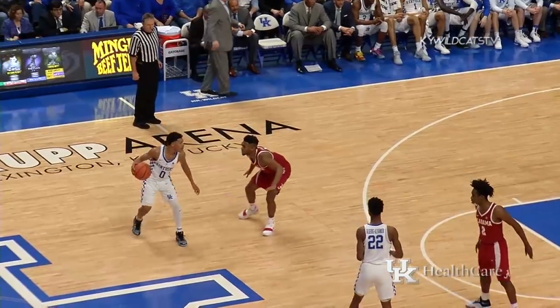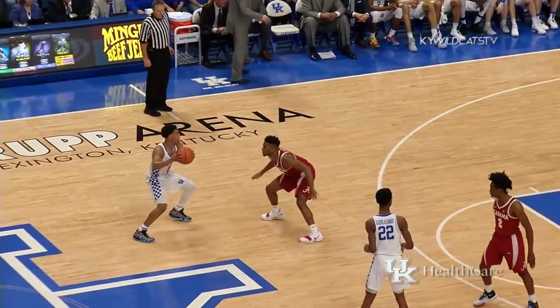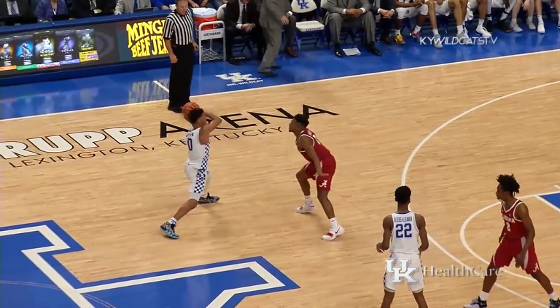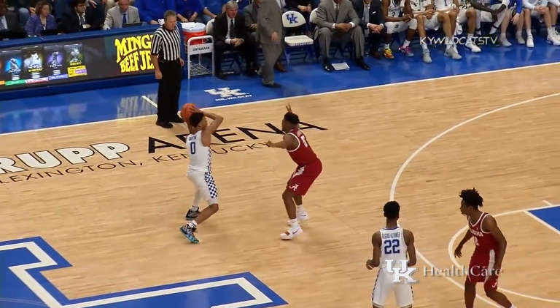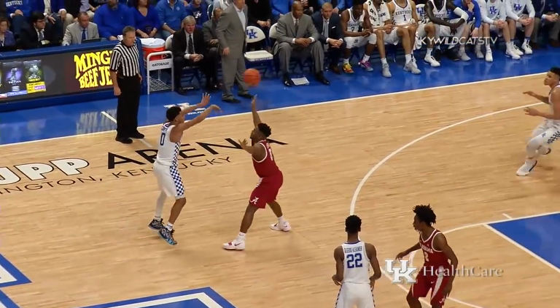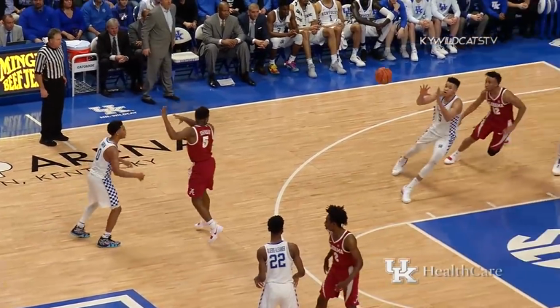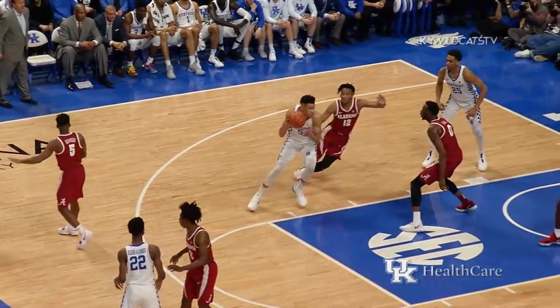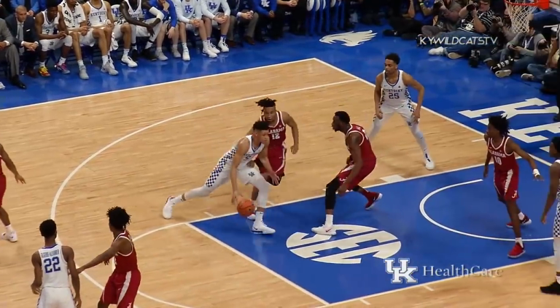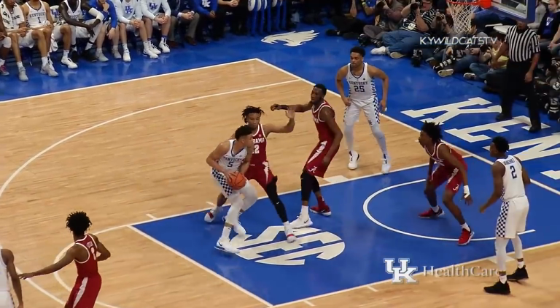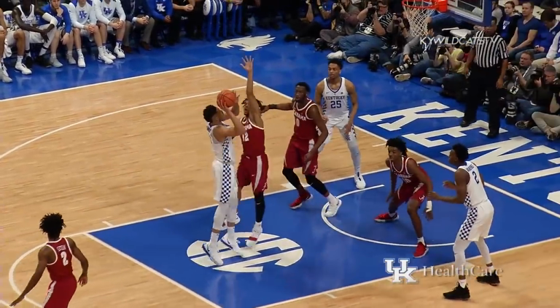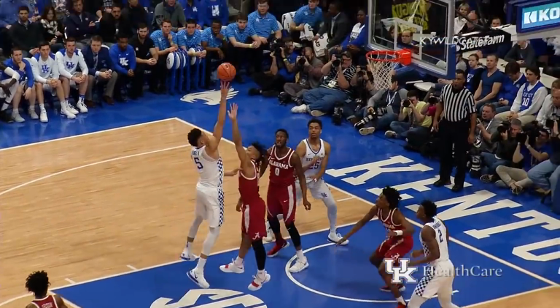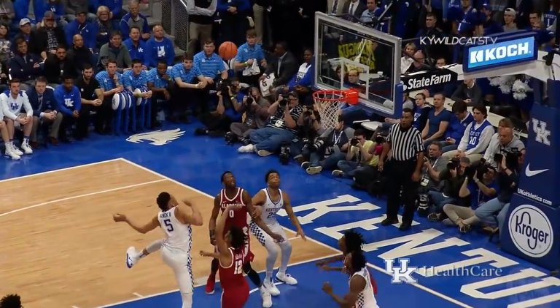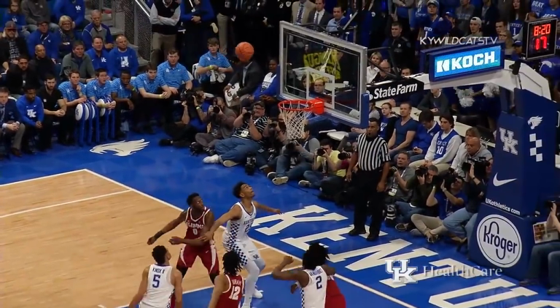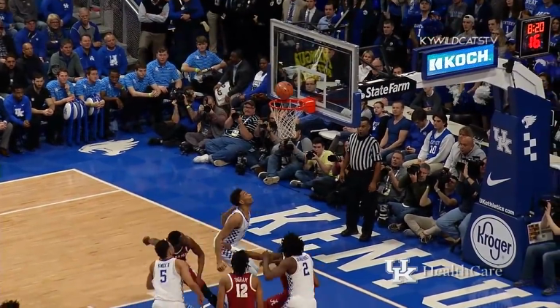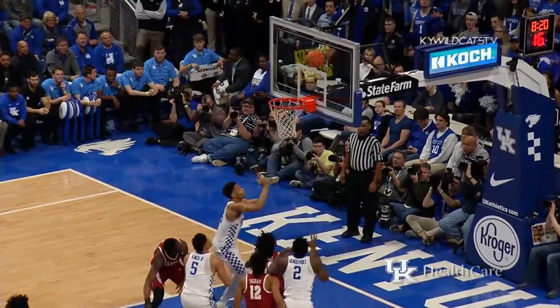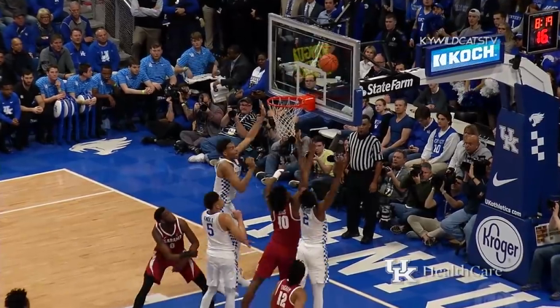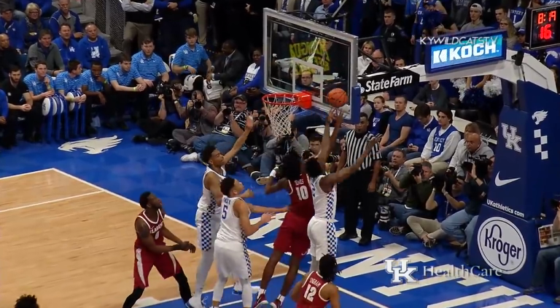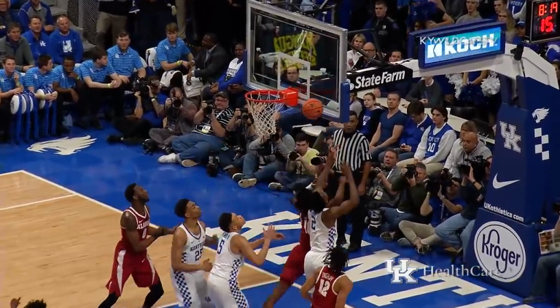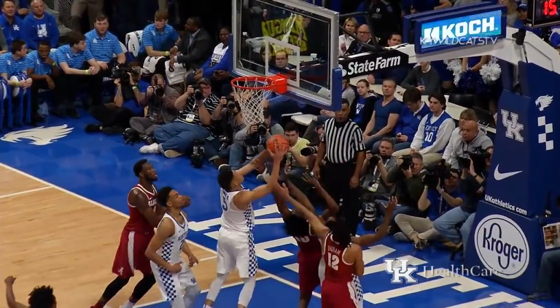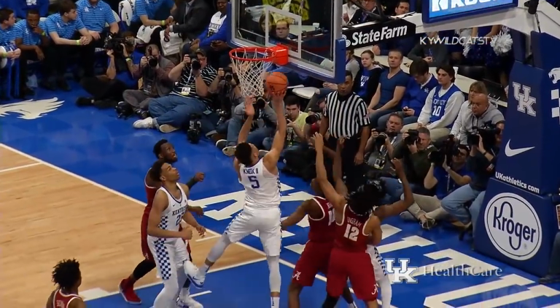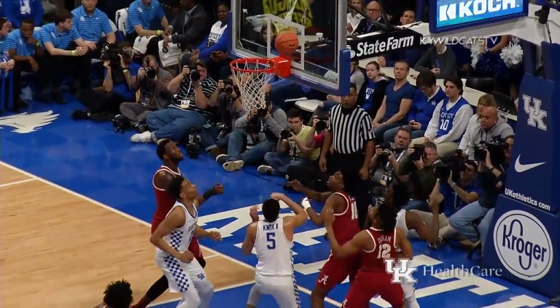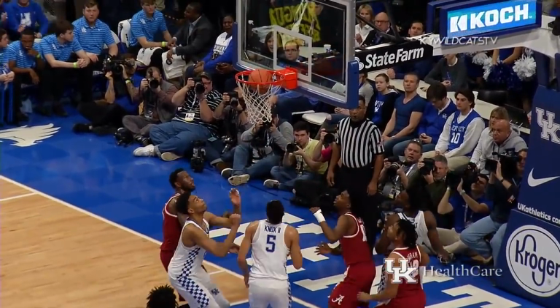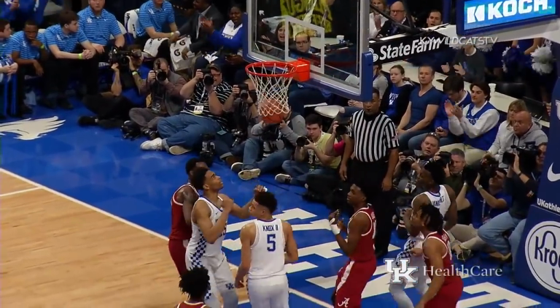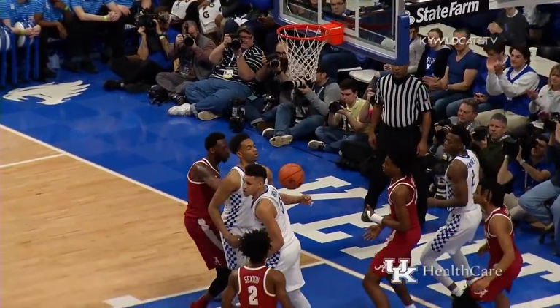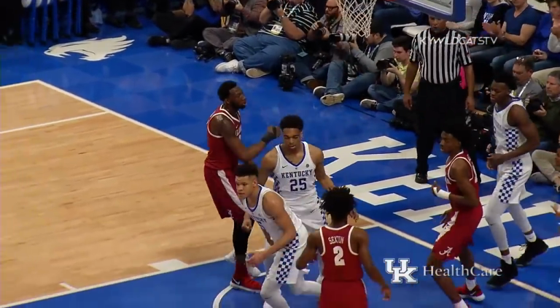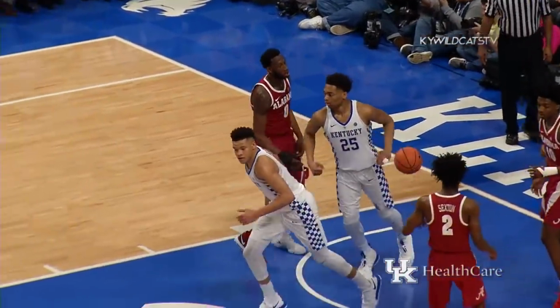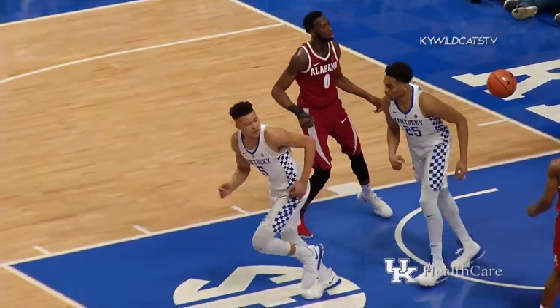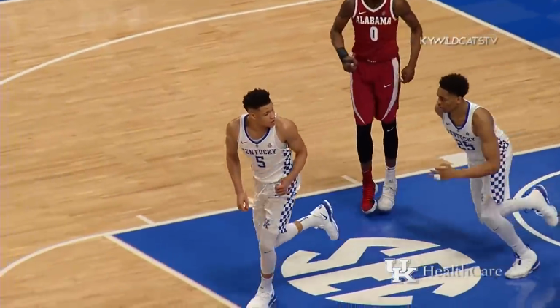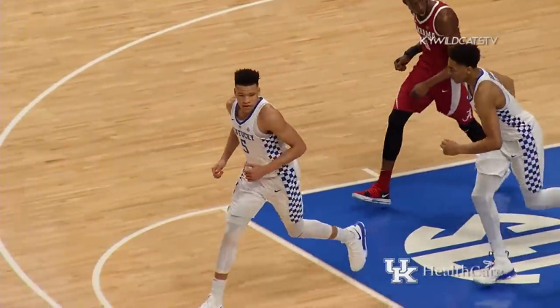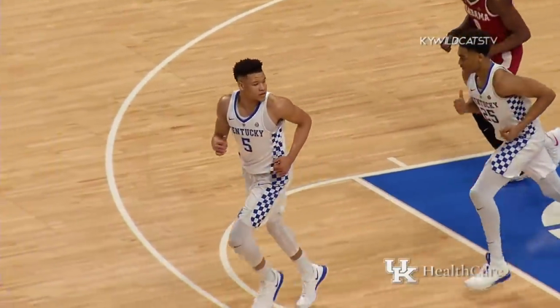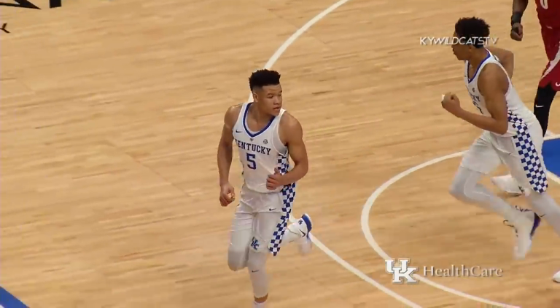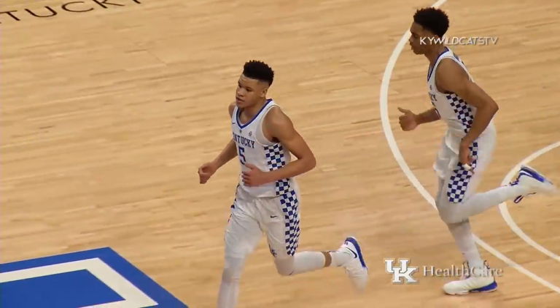It's to Gilgis Alexander, now Green, left of the circle, feeds Knox curling in the lane — floater comes off, no good! Rebounded, put up and in by Knox. Vanderbilt kept it alive!